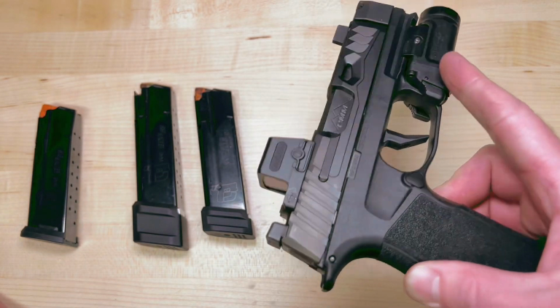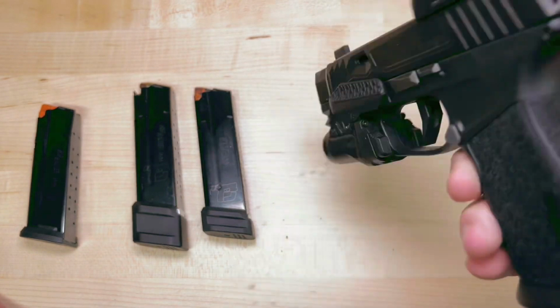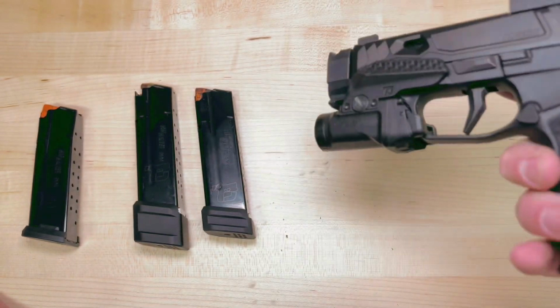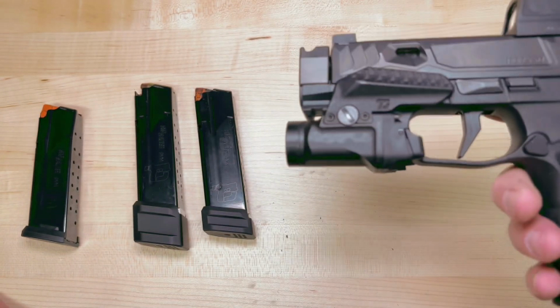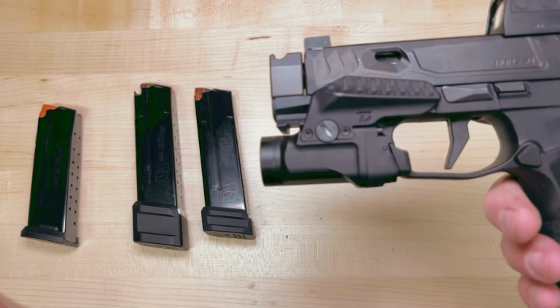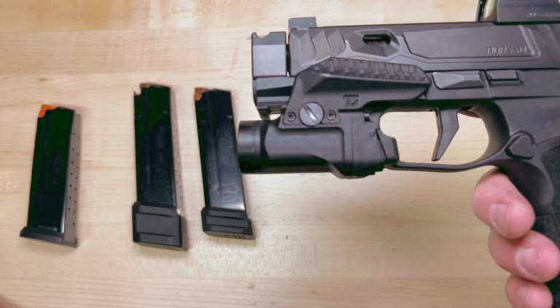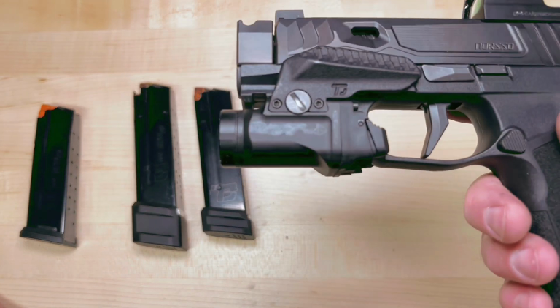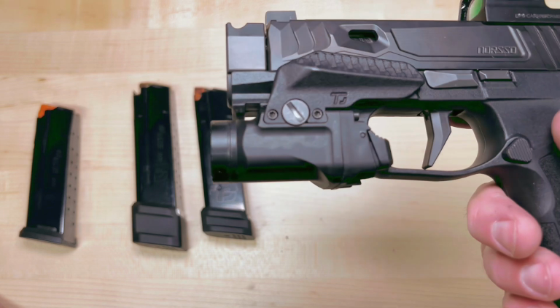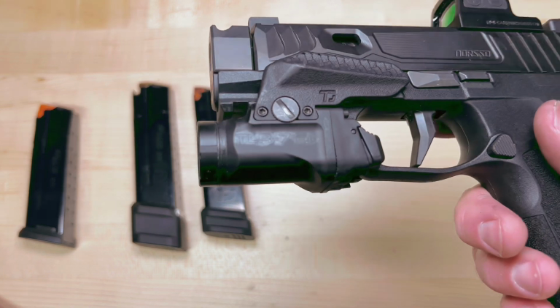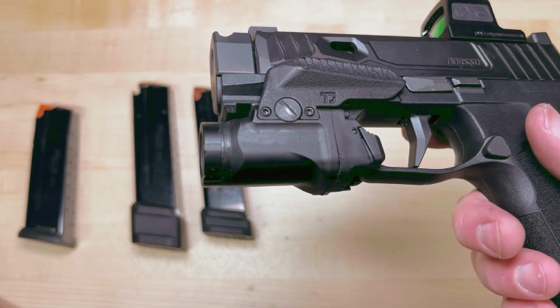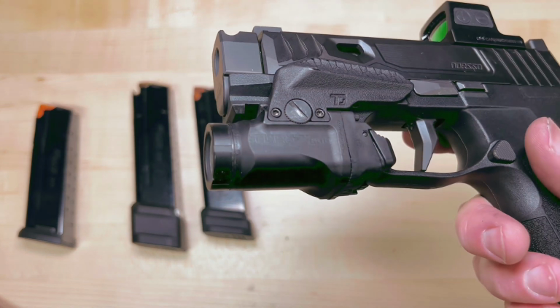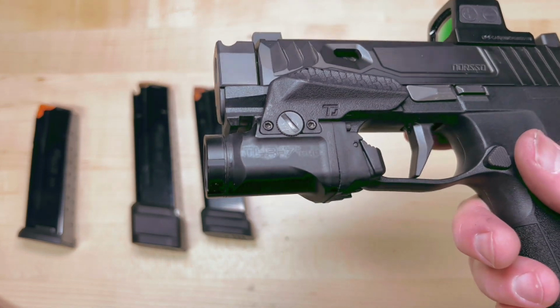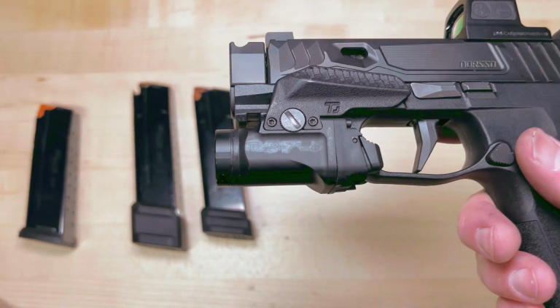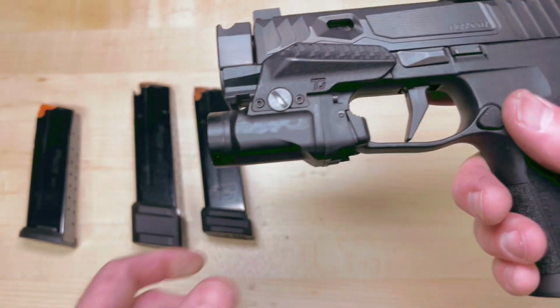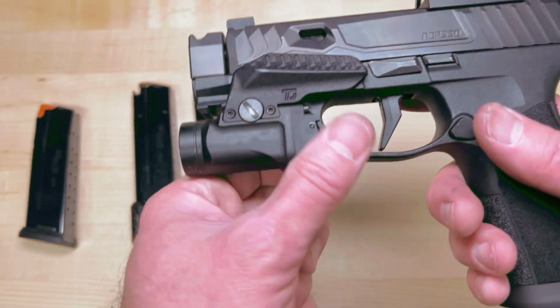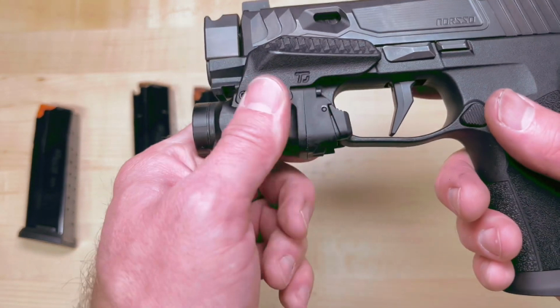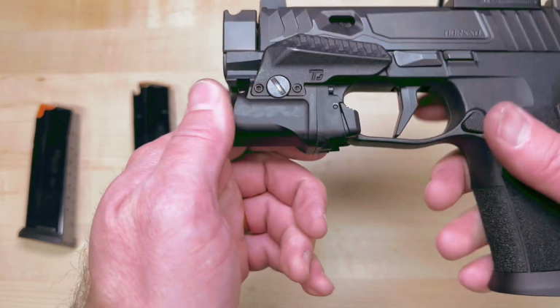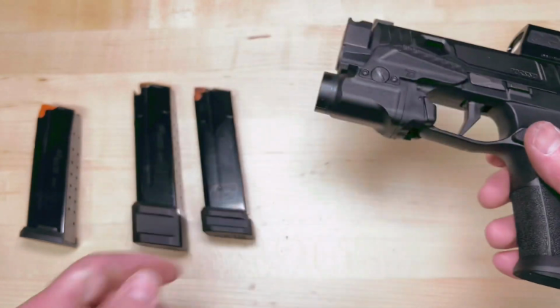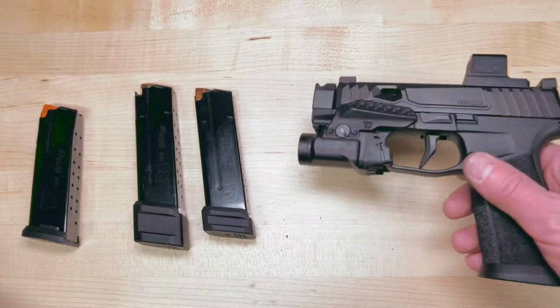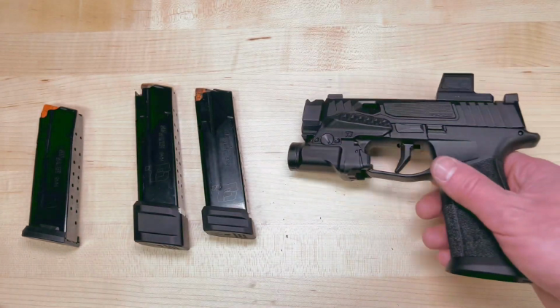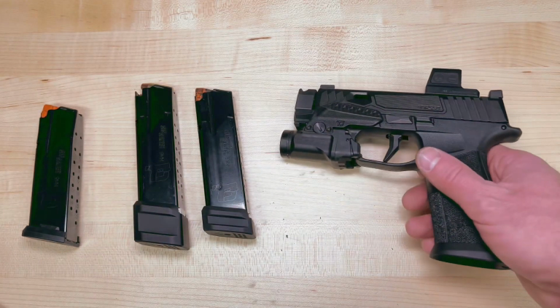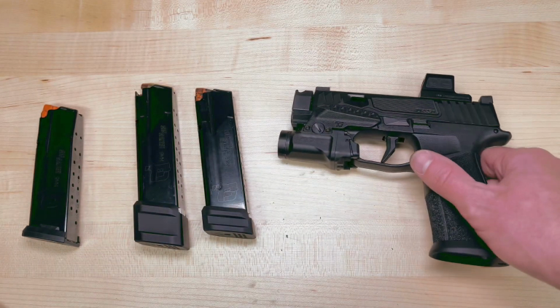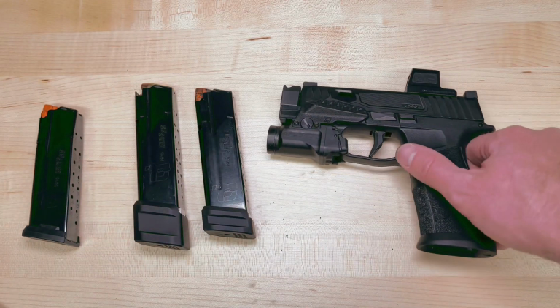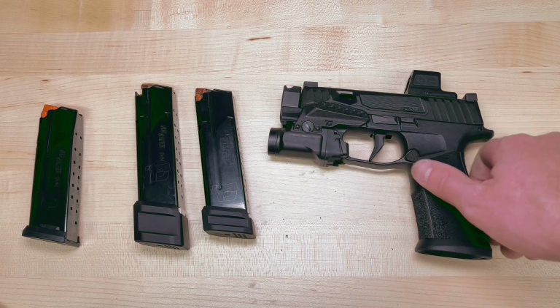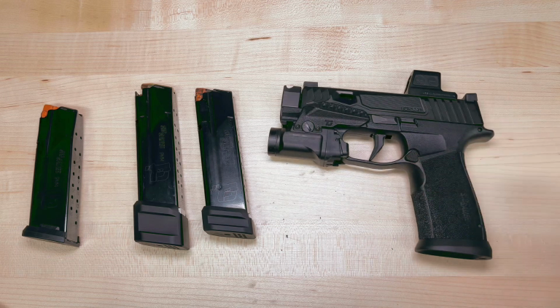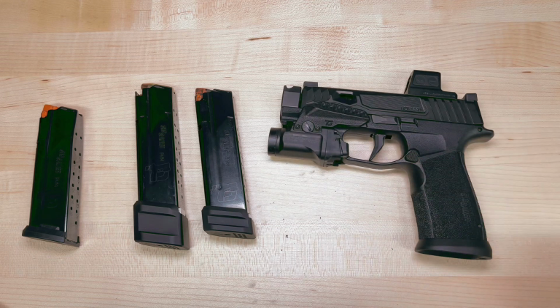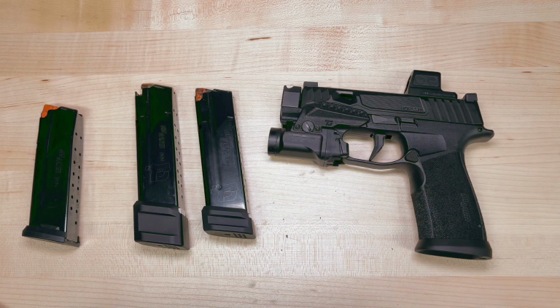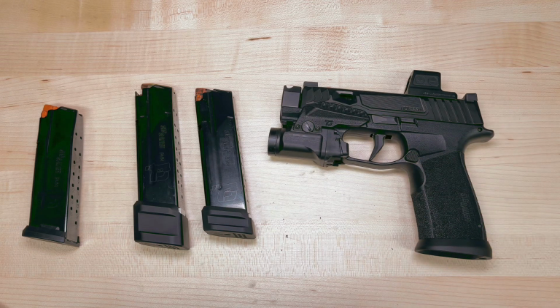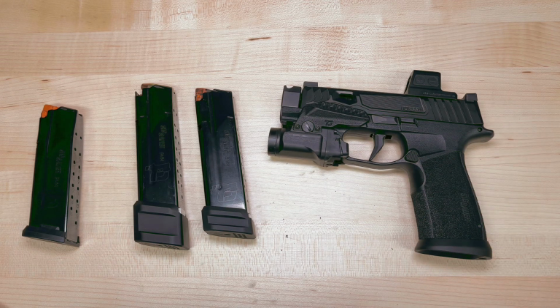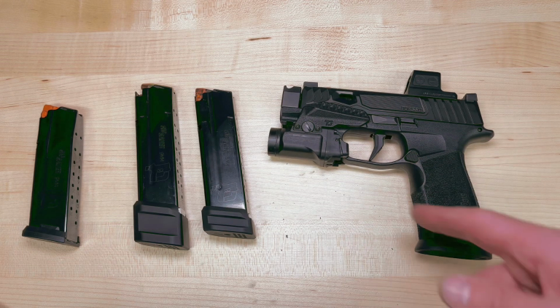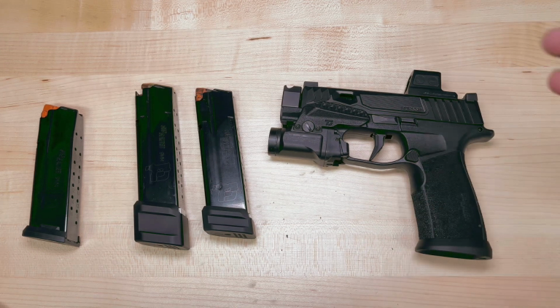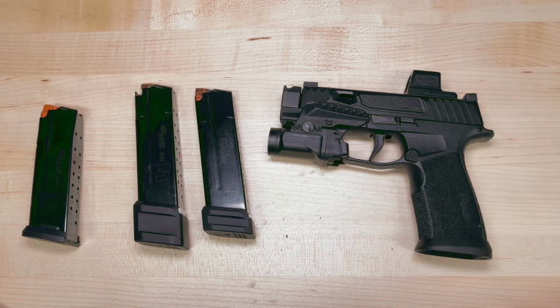With the Holosun EPS — people are going to ask all these questions — the sights are Dawson Precision P320 sites so that I can get them tall enough. Everyone's going to ask how did you black out the letters — I use a black paint pen. Go to Amazon, it's flat black Testers paint pen. This just makes it easy.